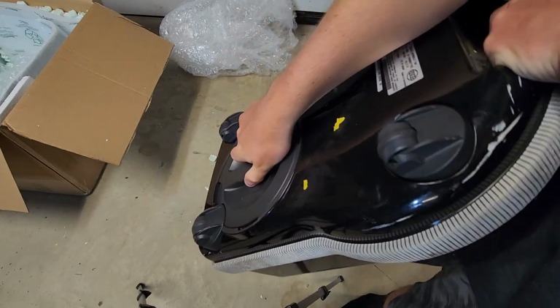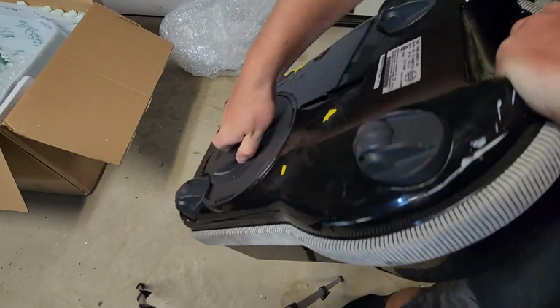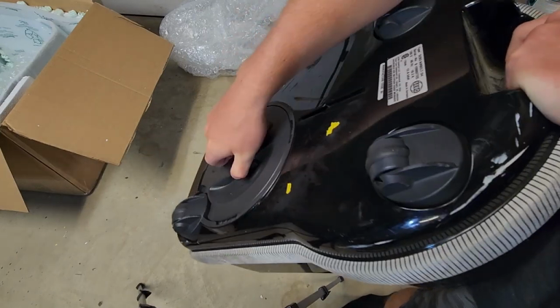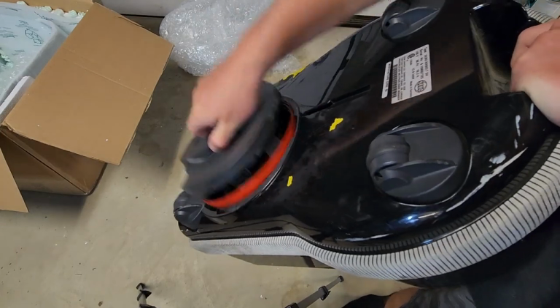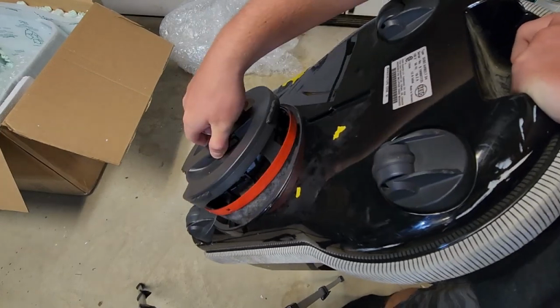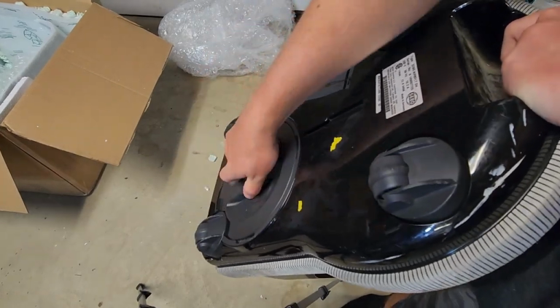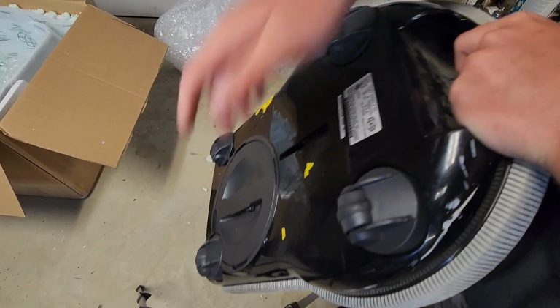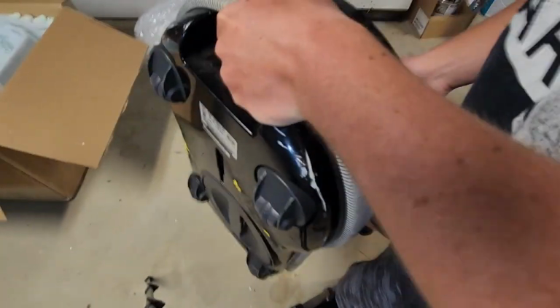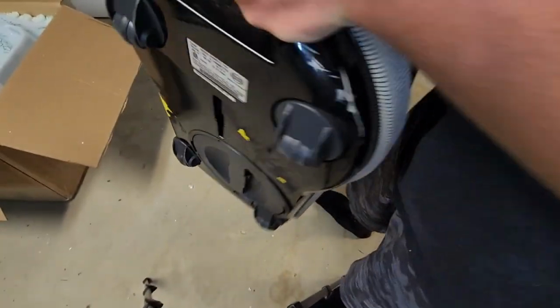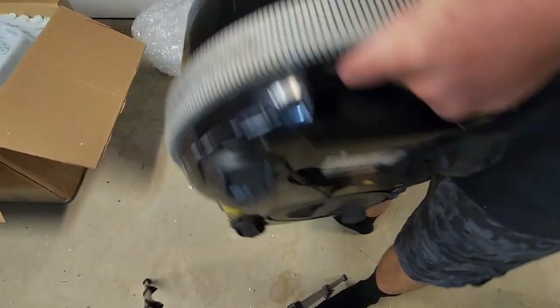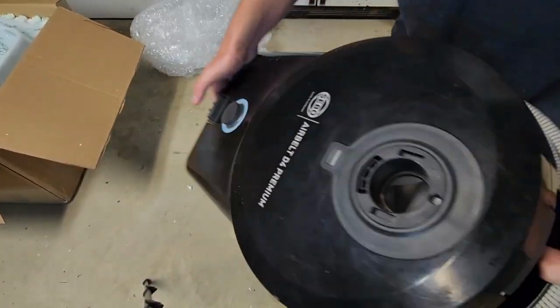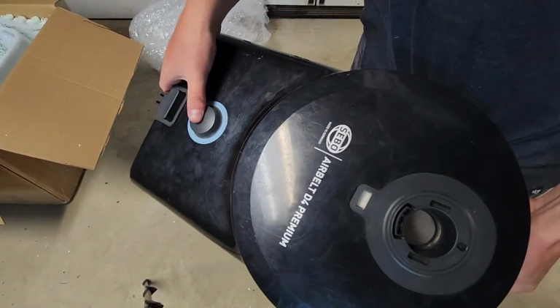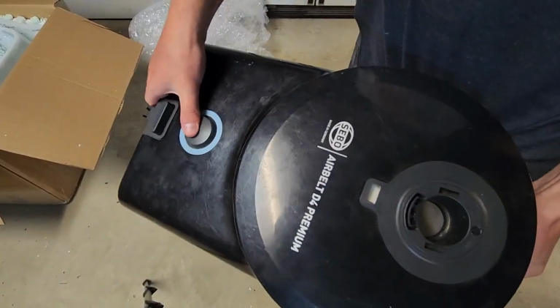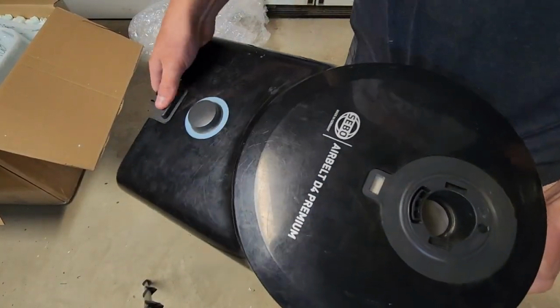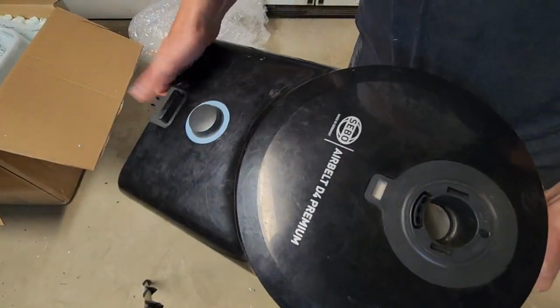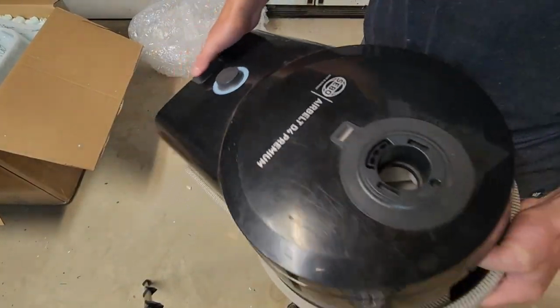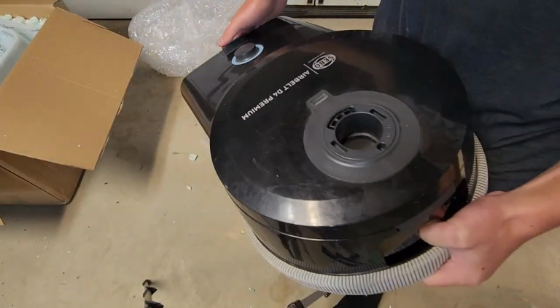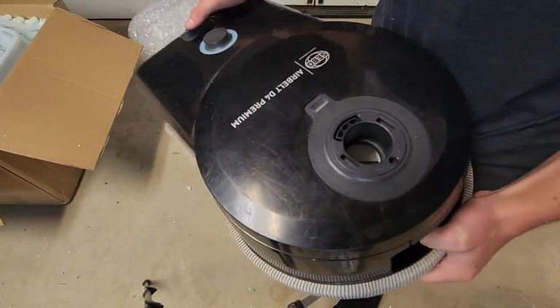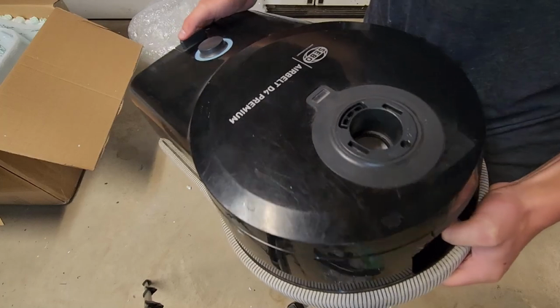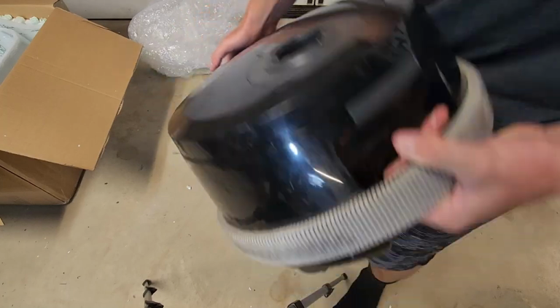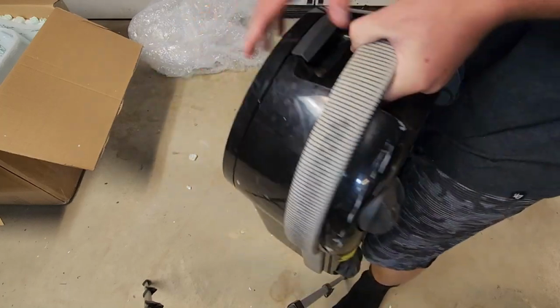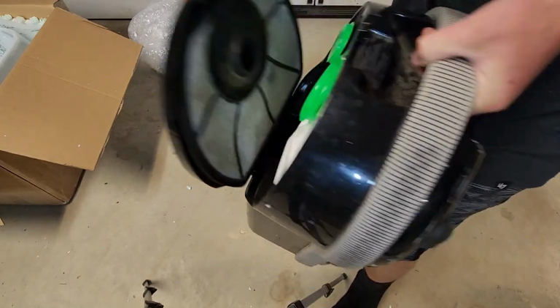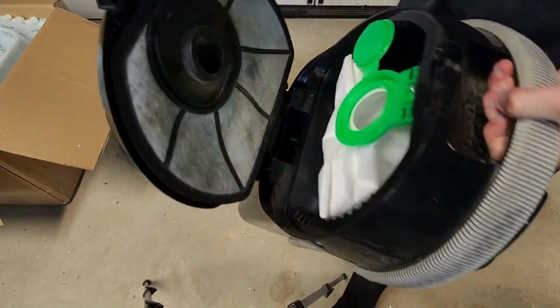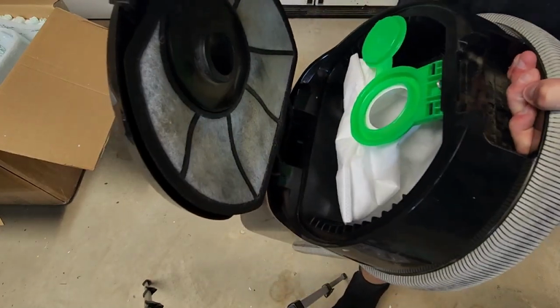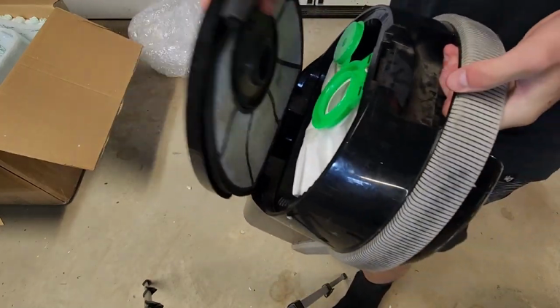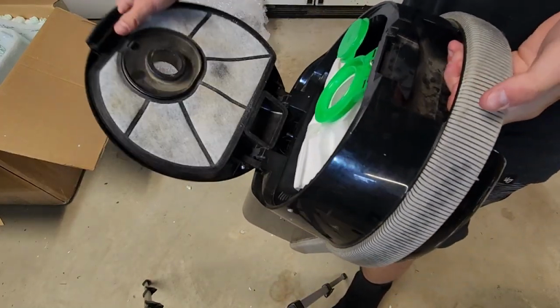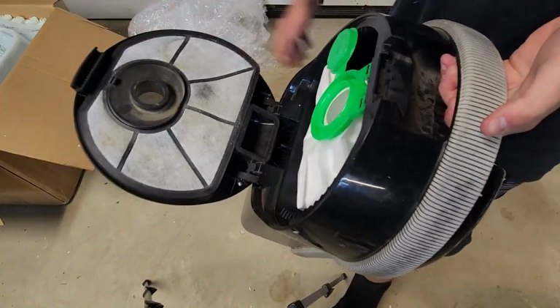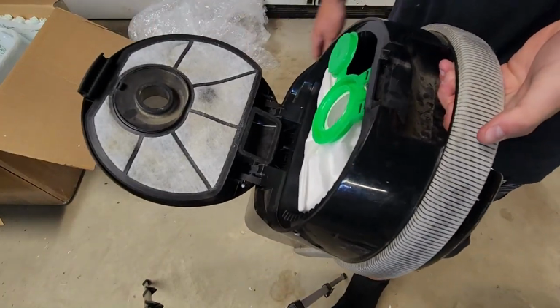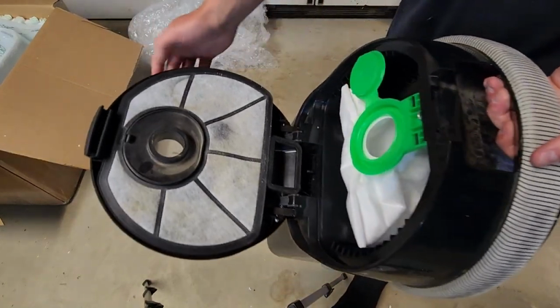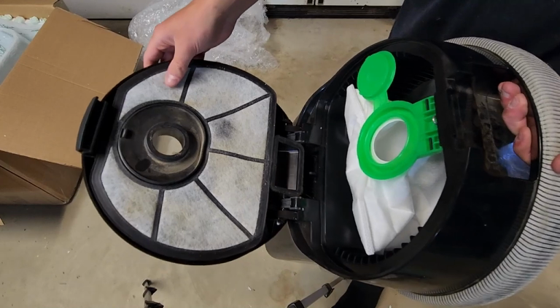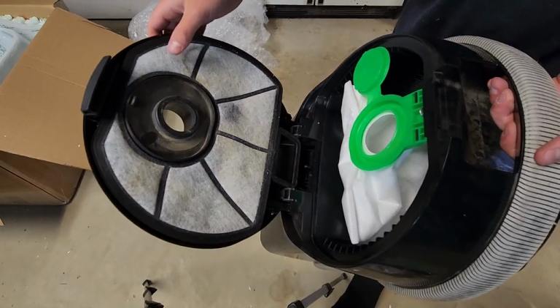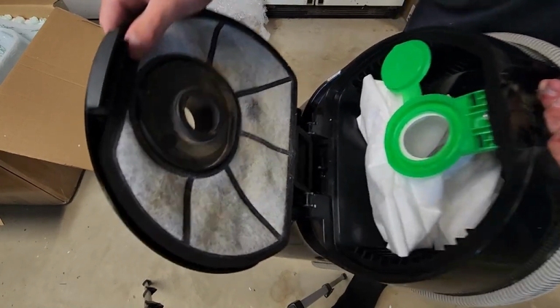There's your filter. I'll take this over to the workbench to really look at it. Button cord rewind - cool. And there is a new bag in it, which is nice. All these filters are going to need to be changed.